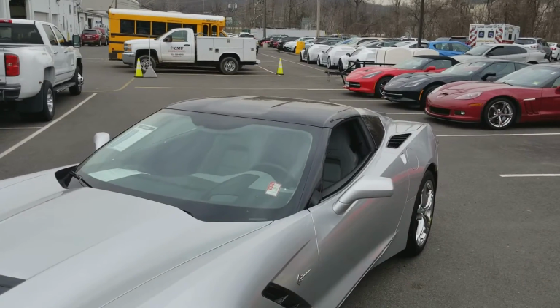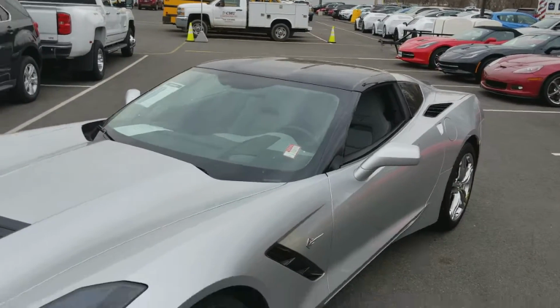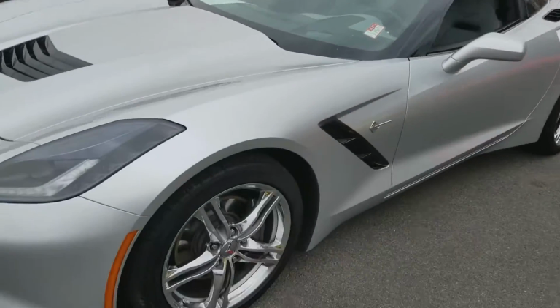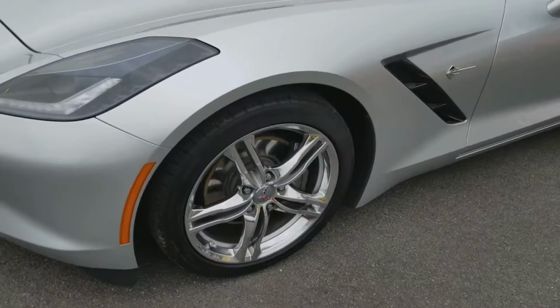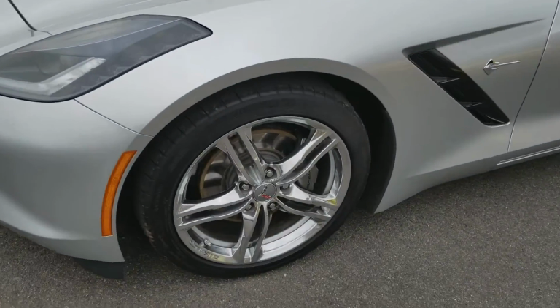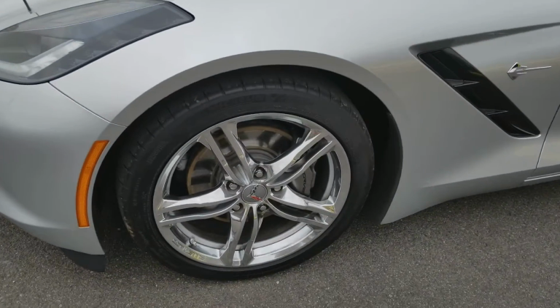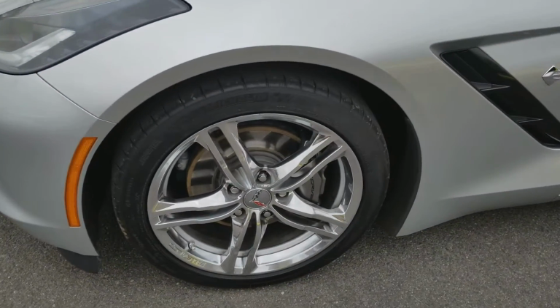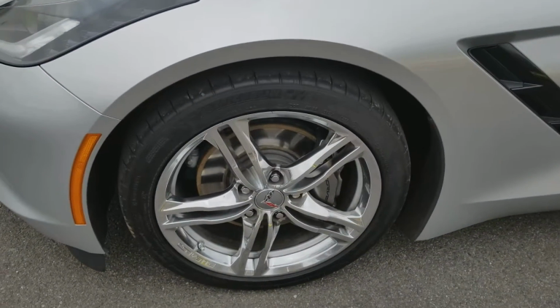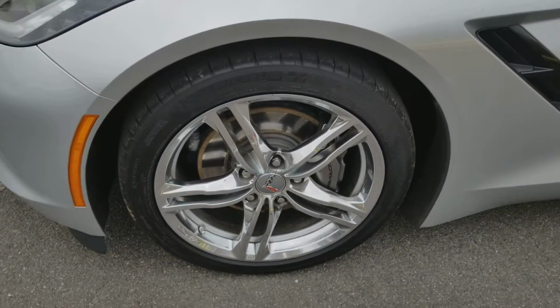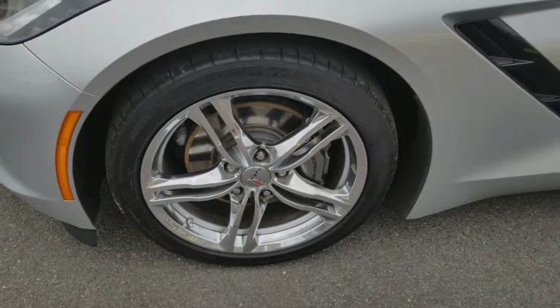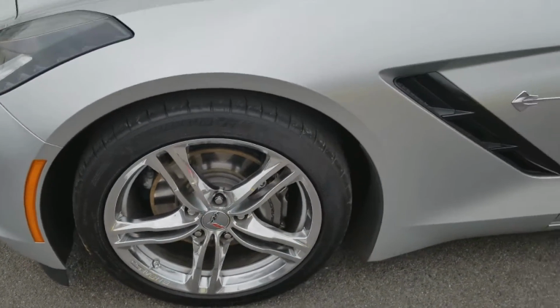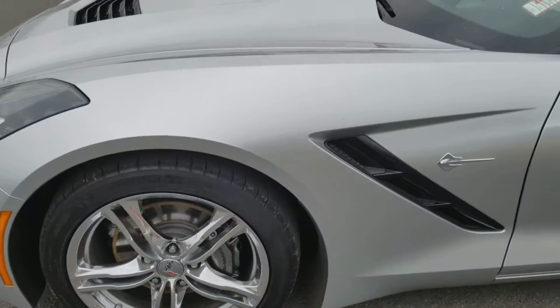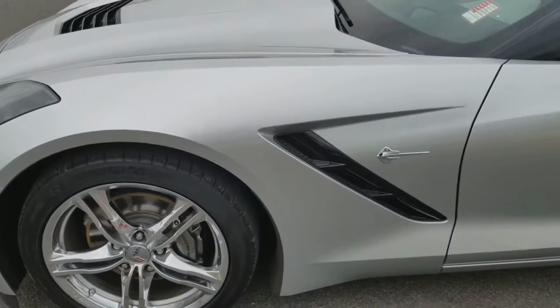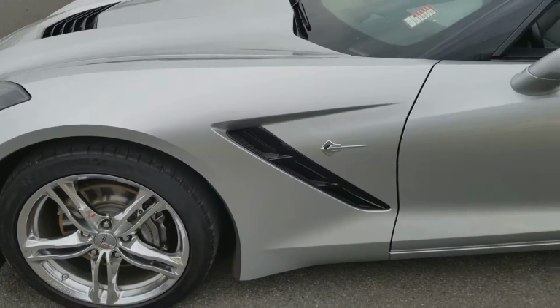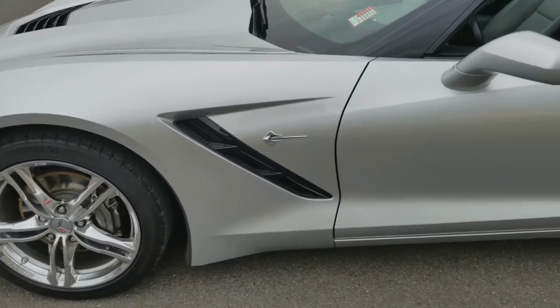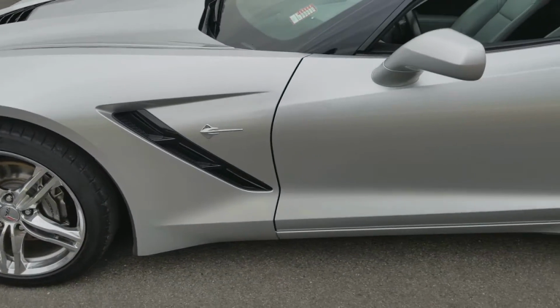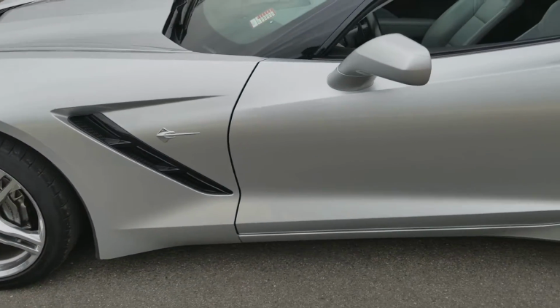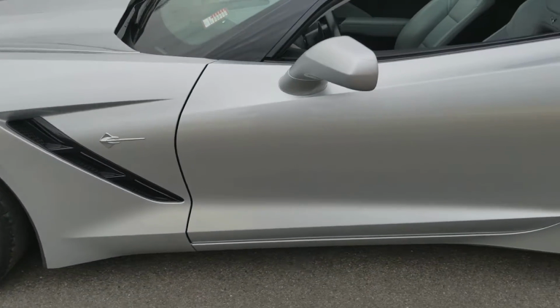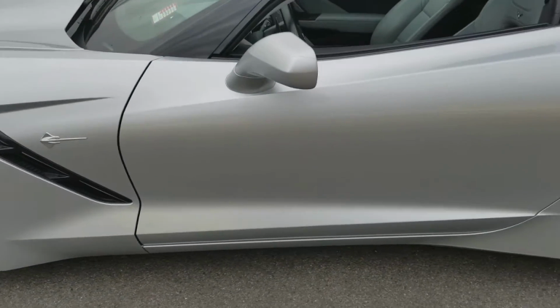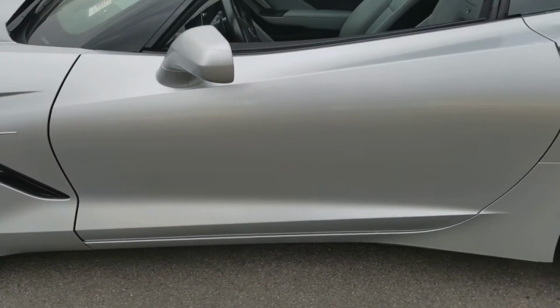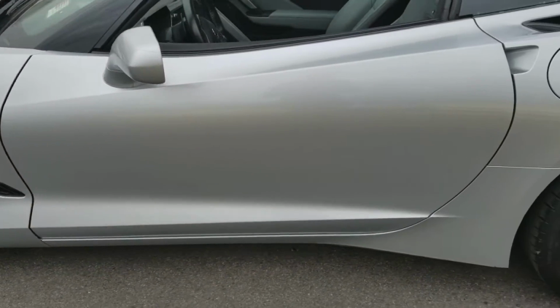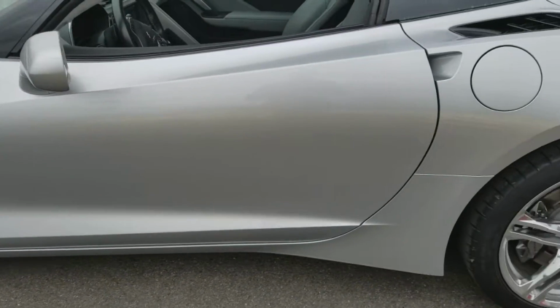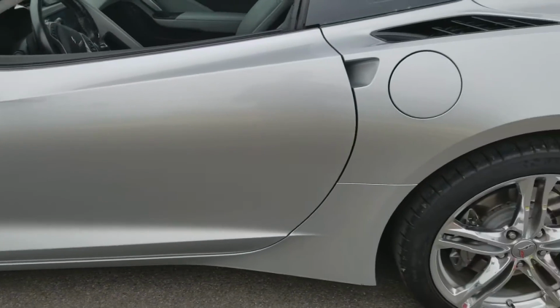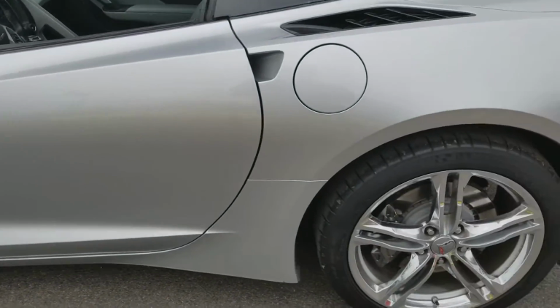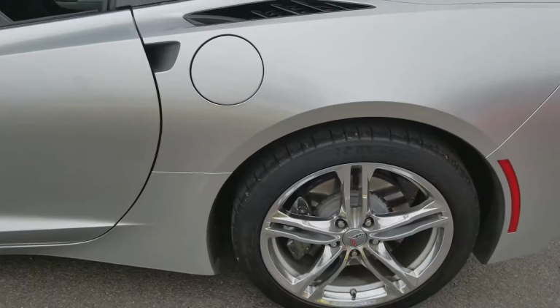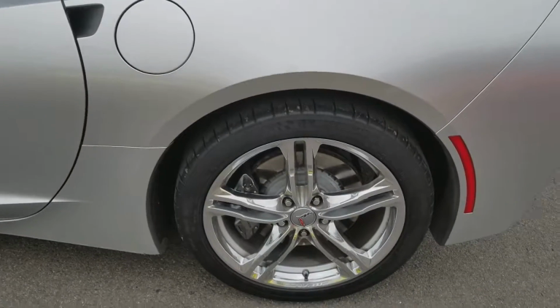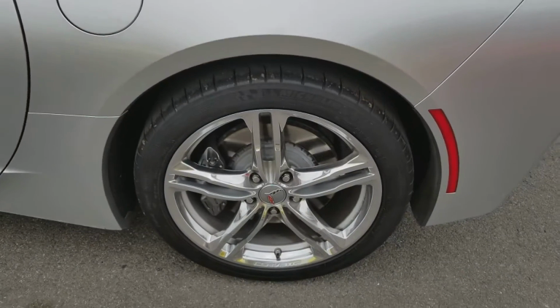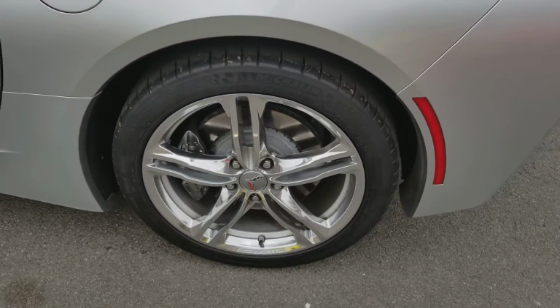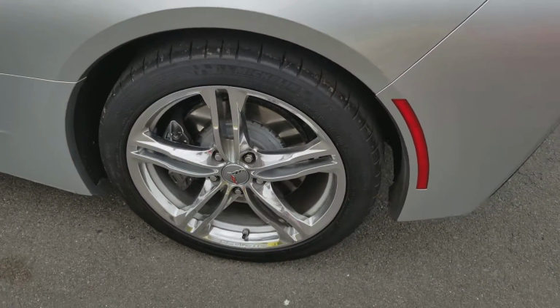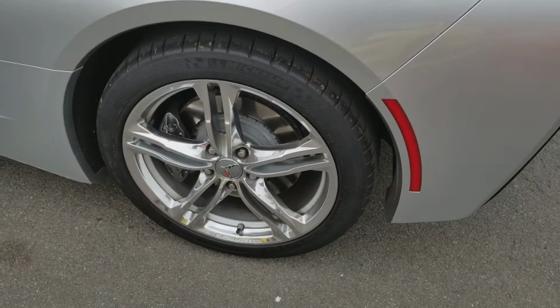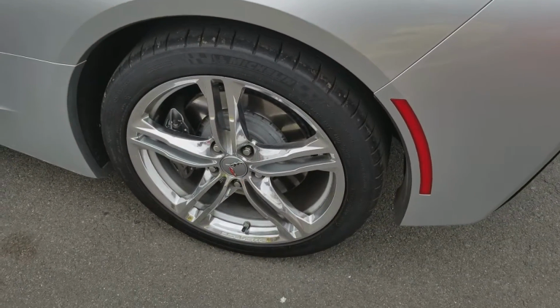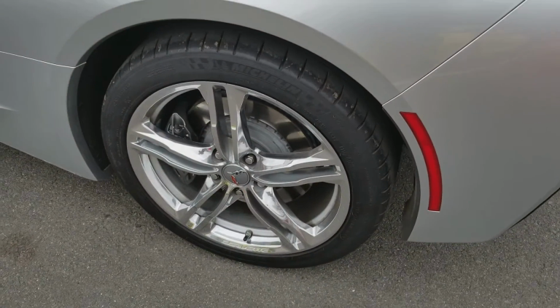No curb rash on the rims — they're all good to go, no dings or dents on the side. Same thing on this rear rim, no curb rash.